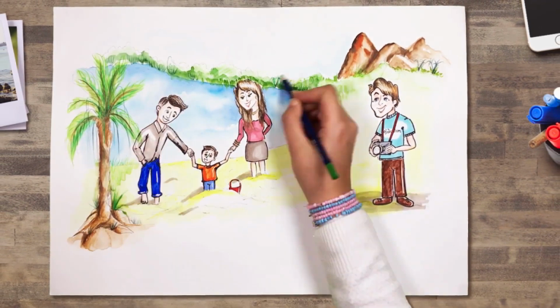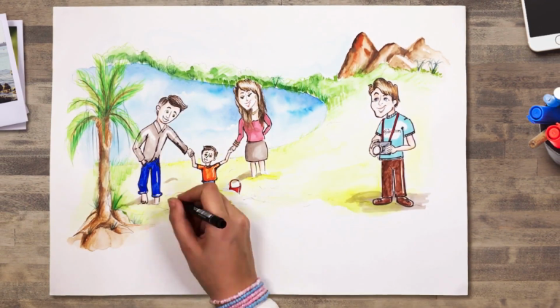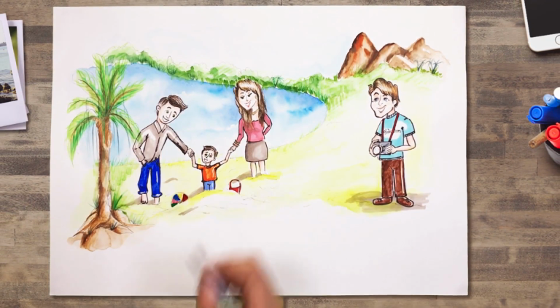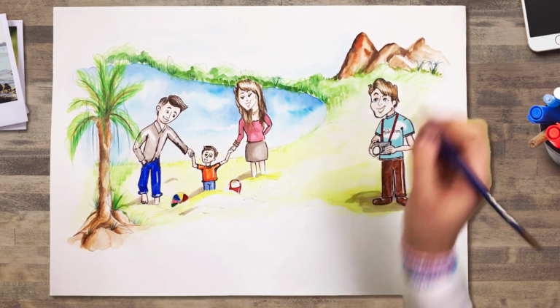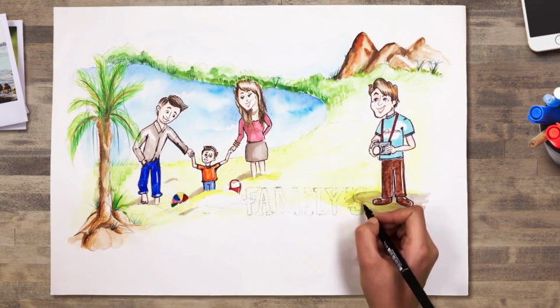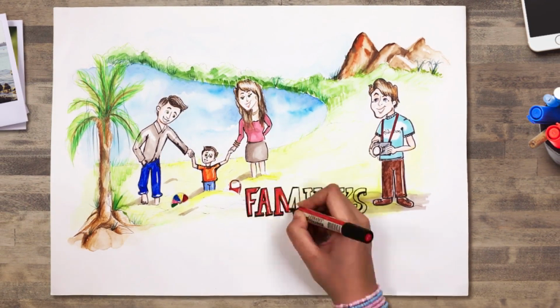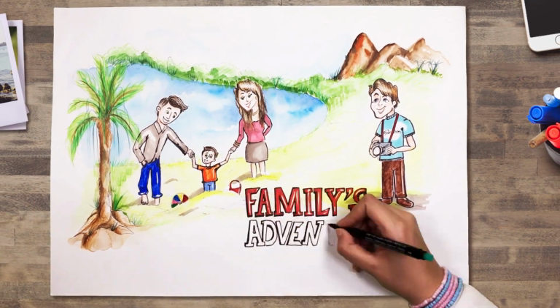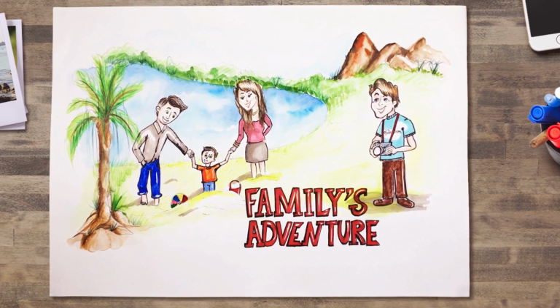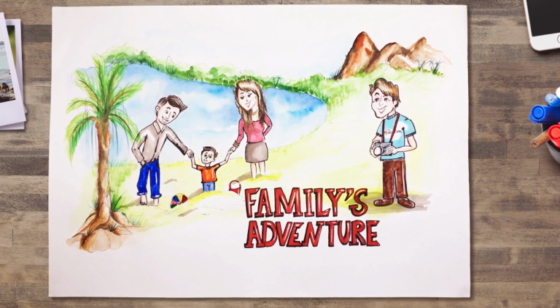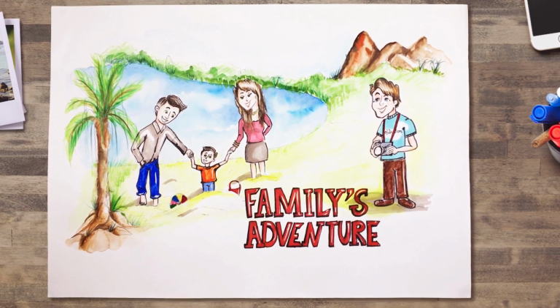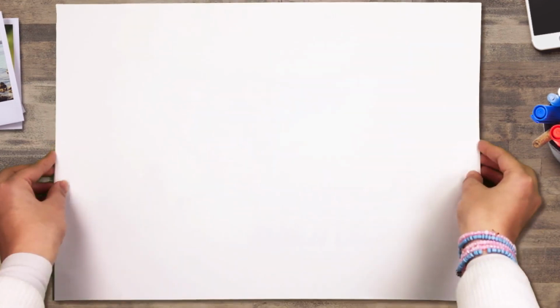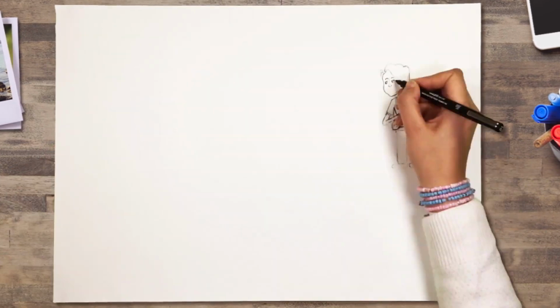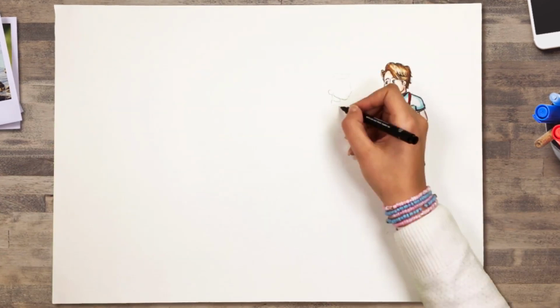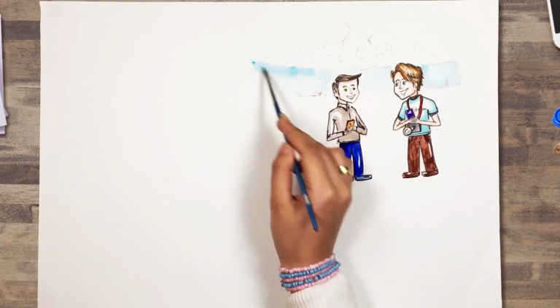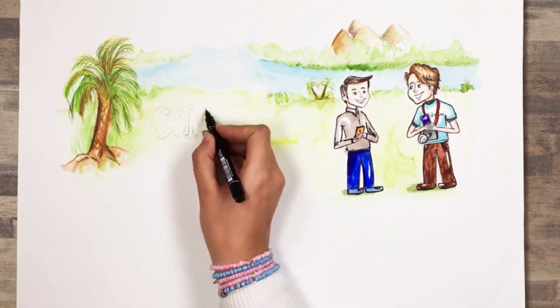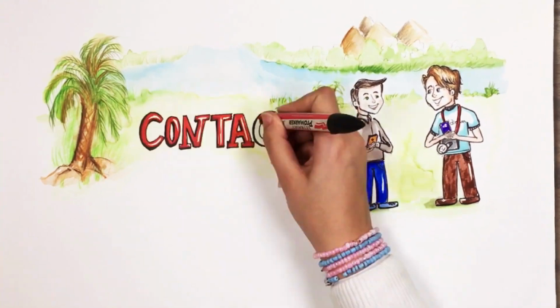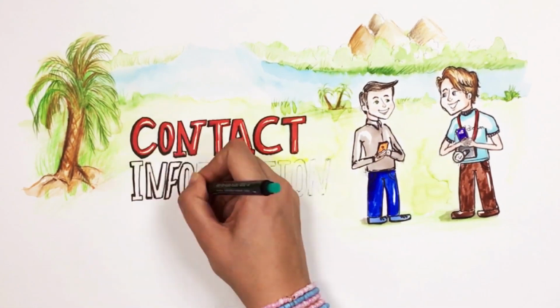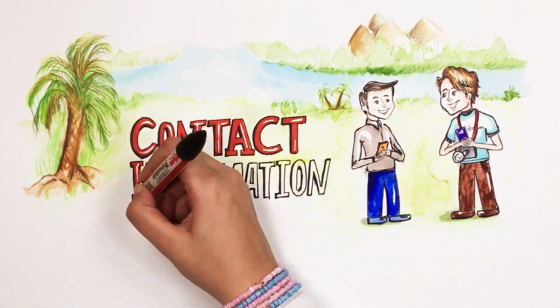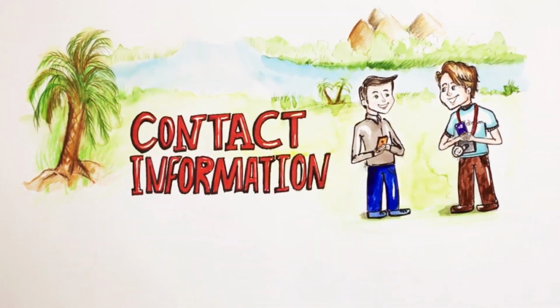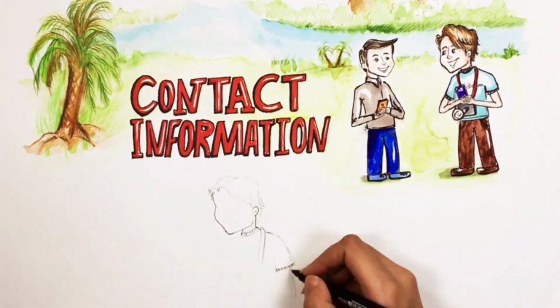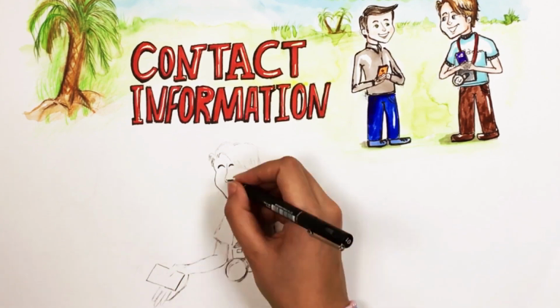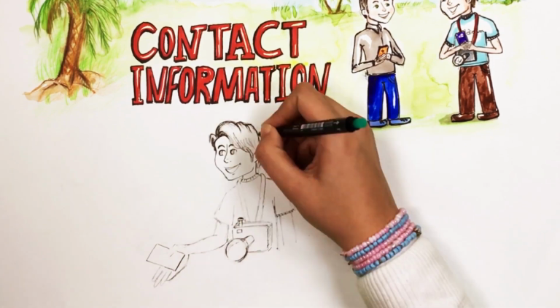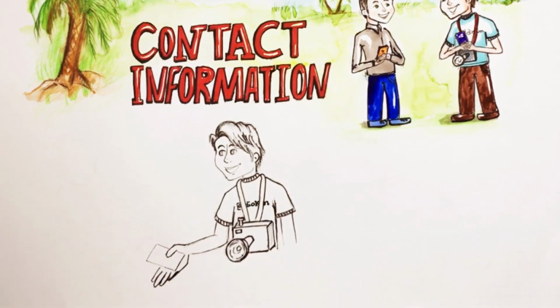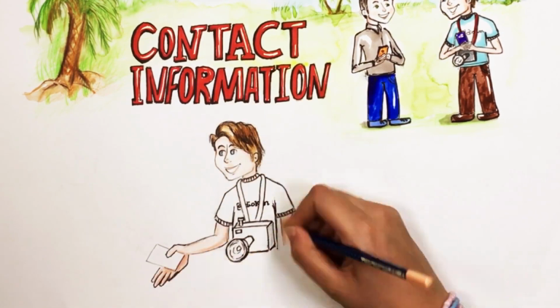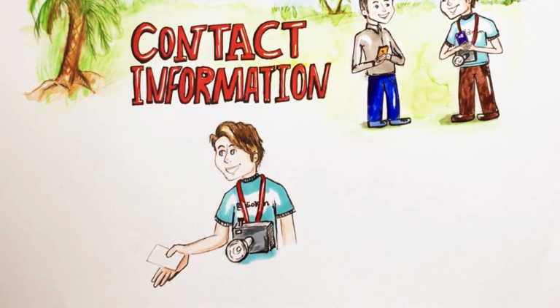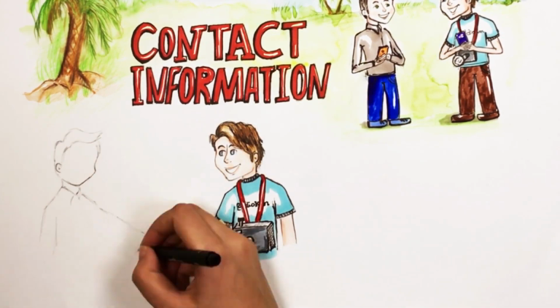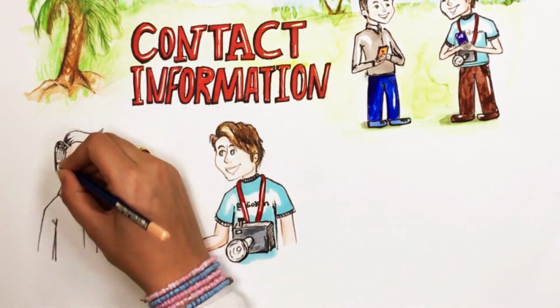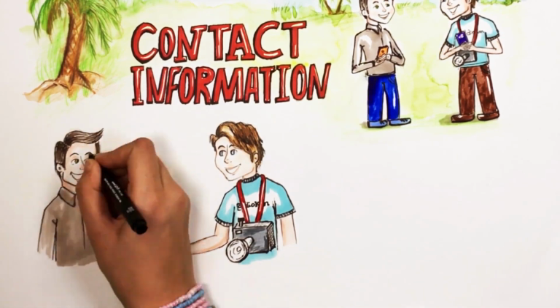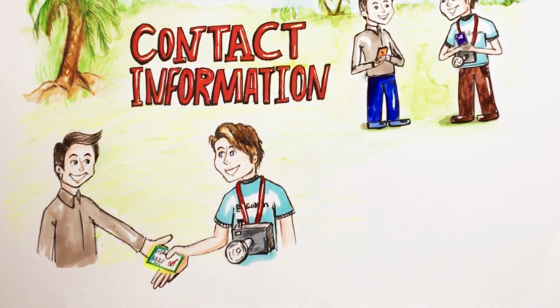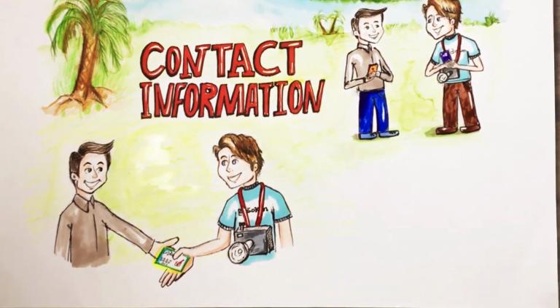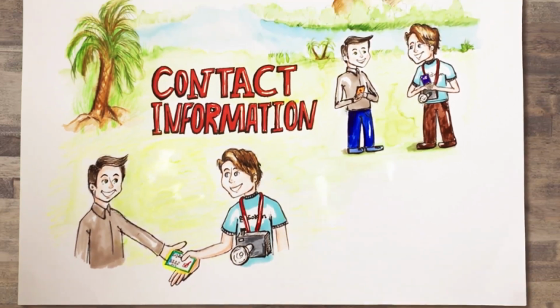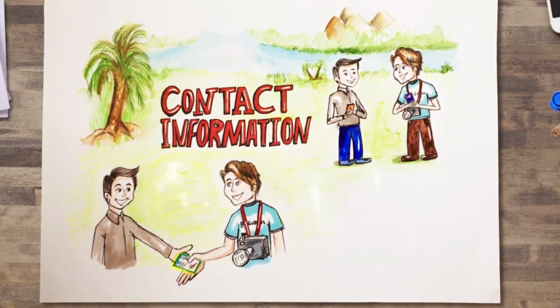Then Dan takes pictures of the family's adventure. After taking lots of pictures, Dan gets the family's contact information. He then tells them they'll get a notice when the images are online and how to access them.